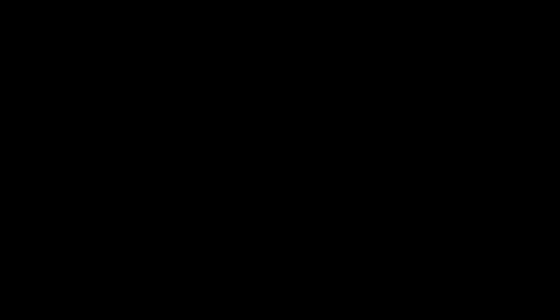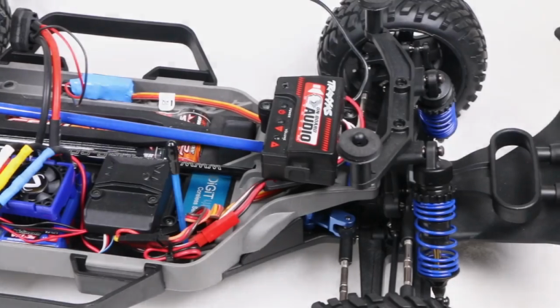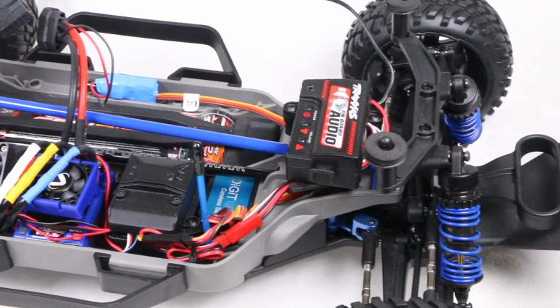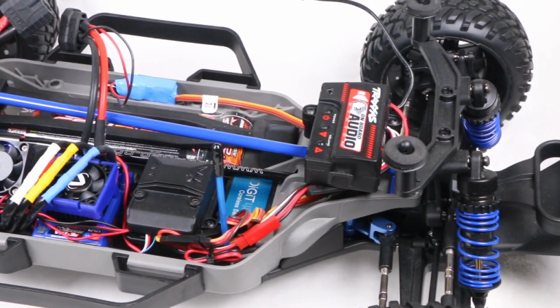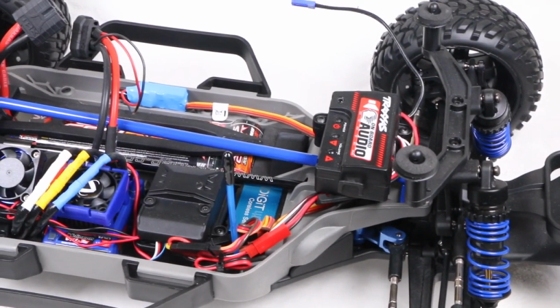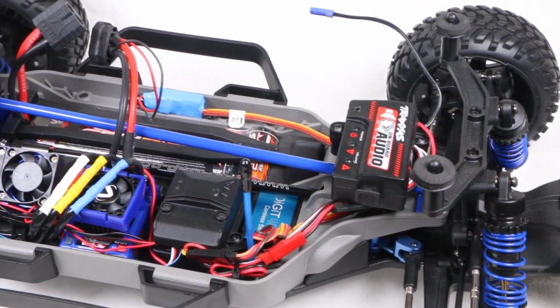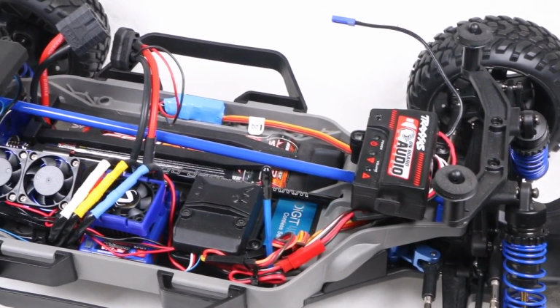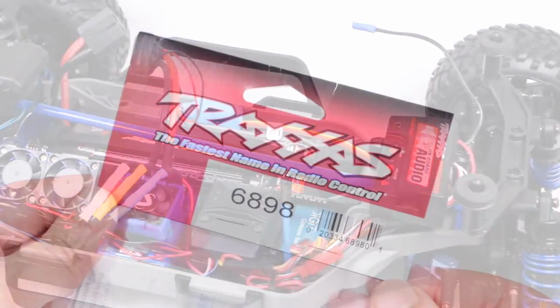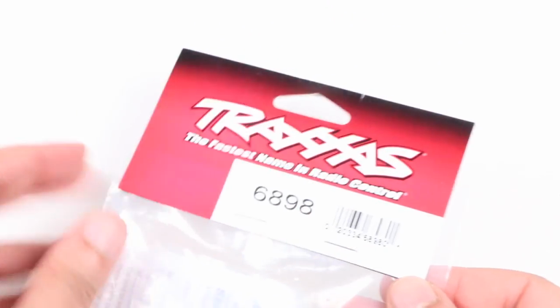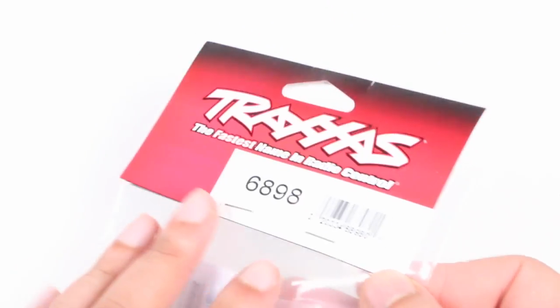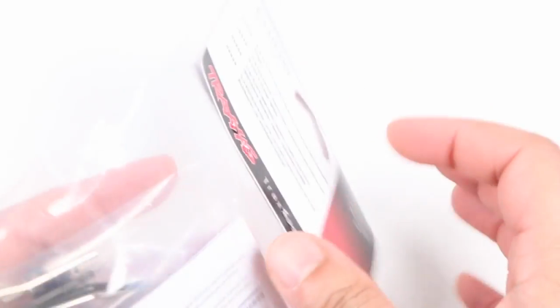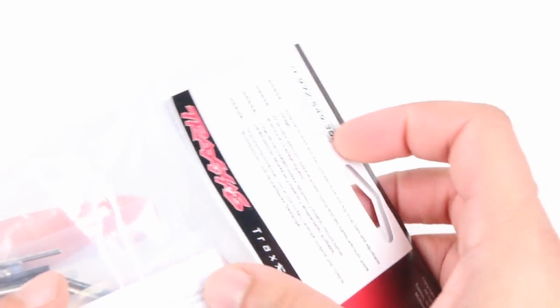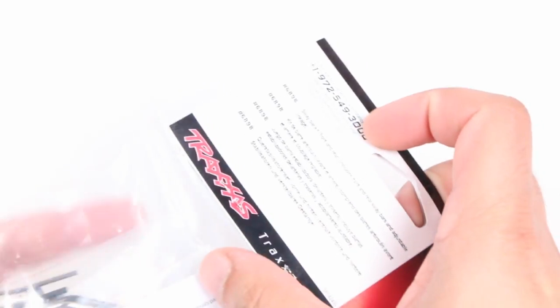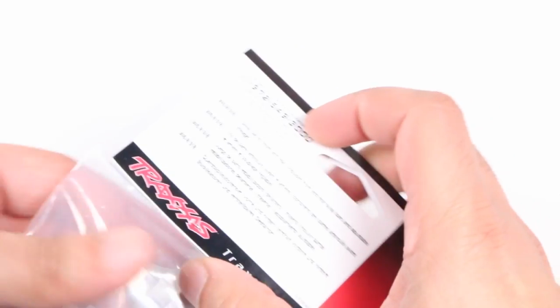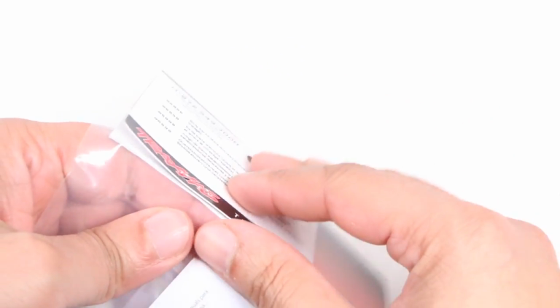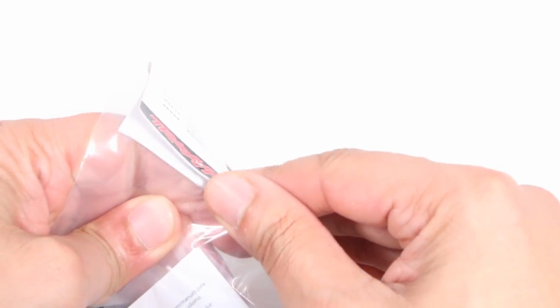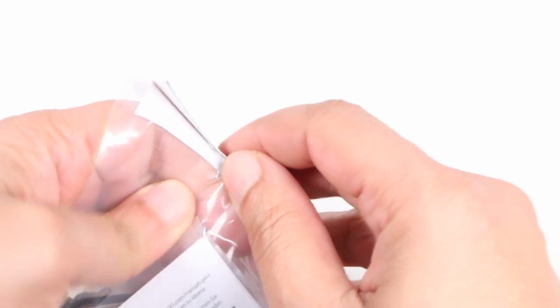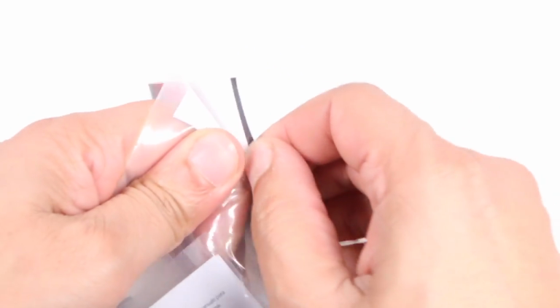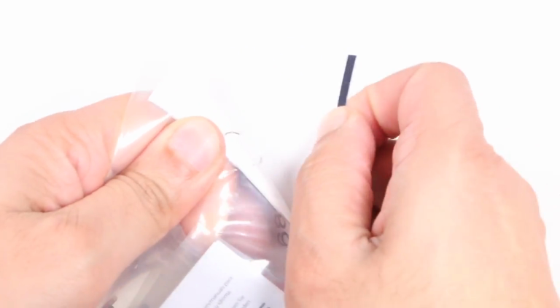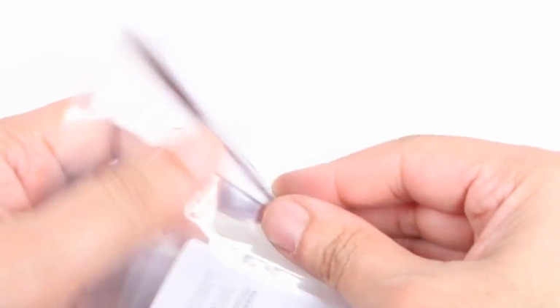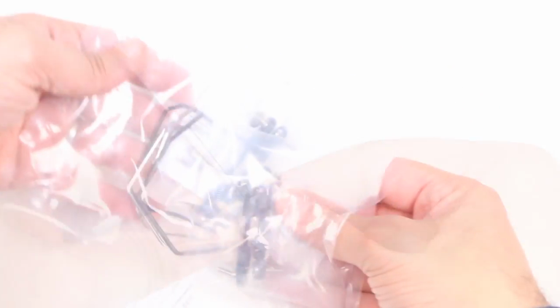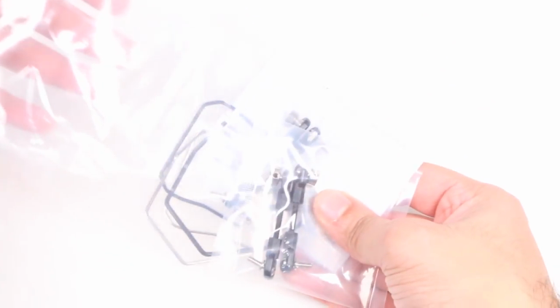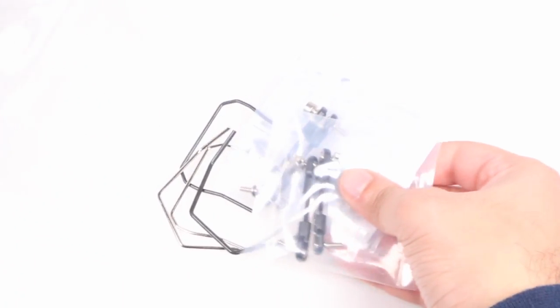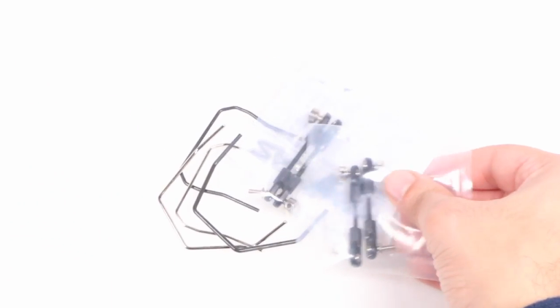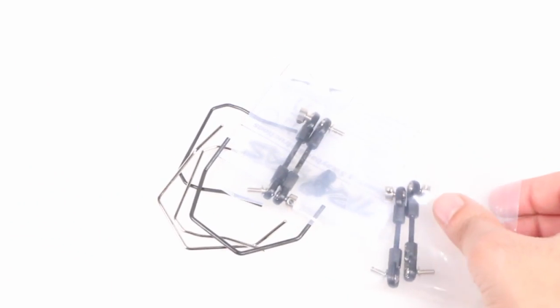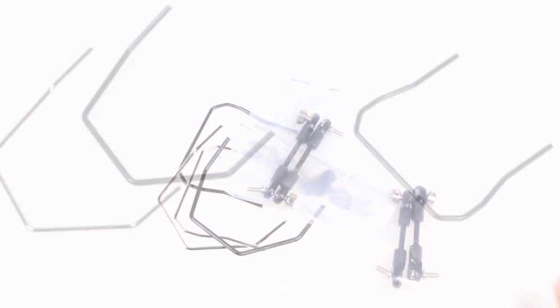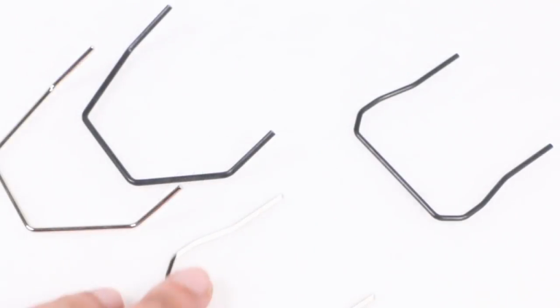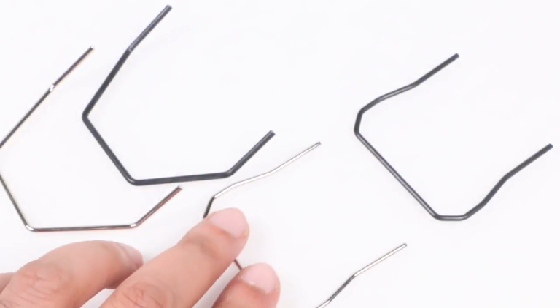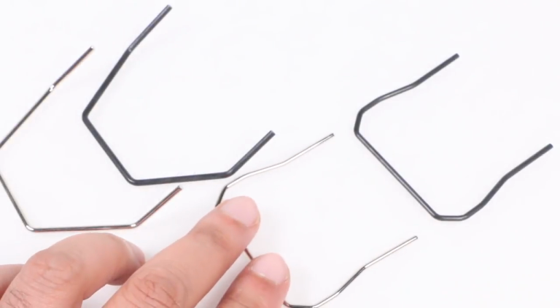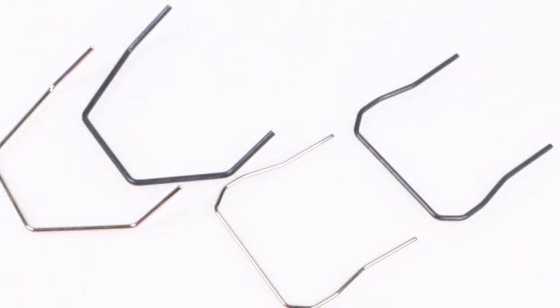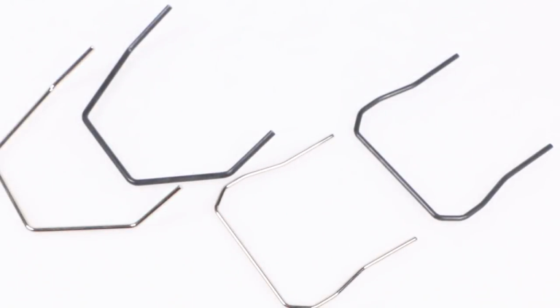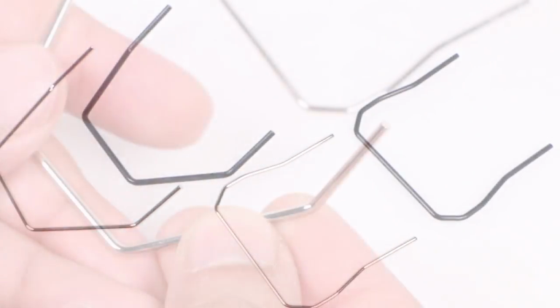Along with the various upgrades already bolted onto our Slash 4x4, the Sway Bar Kit should help when cornering, helping to reduce body roll and keeping the wheels planted to the ground. Within the kit you'll find two sets of sway bars.